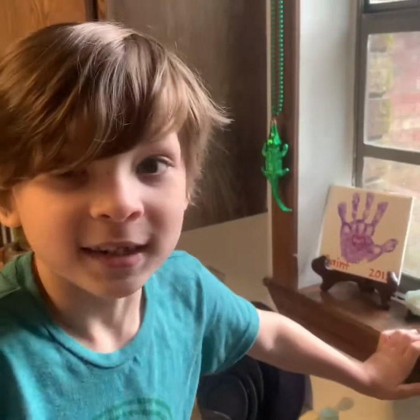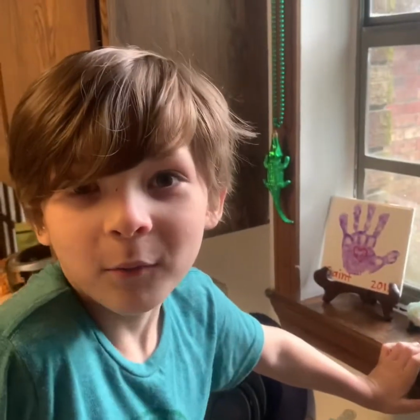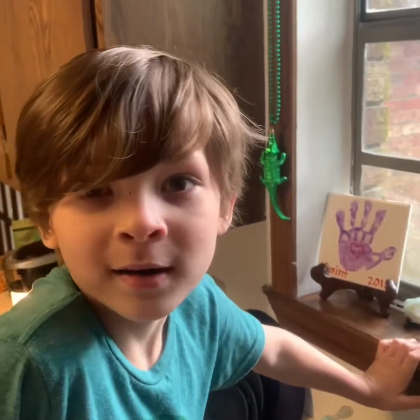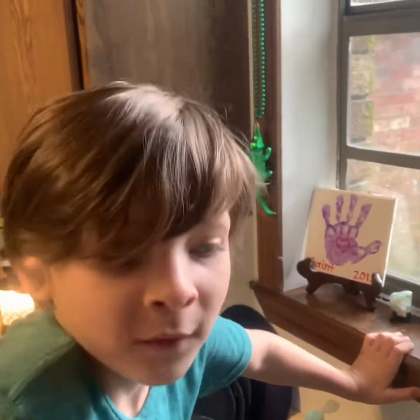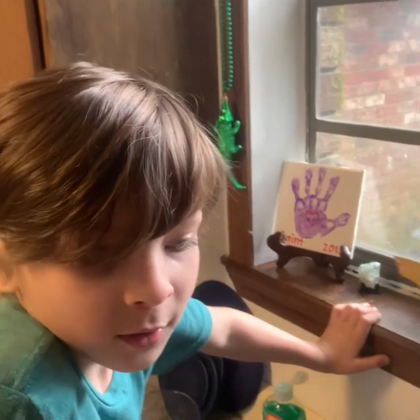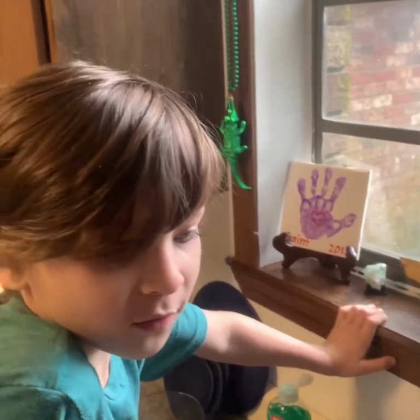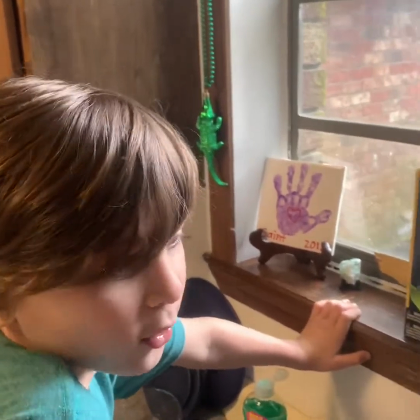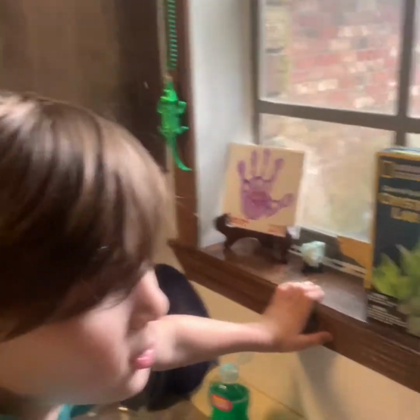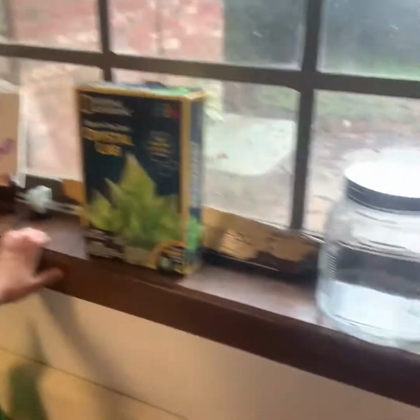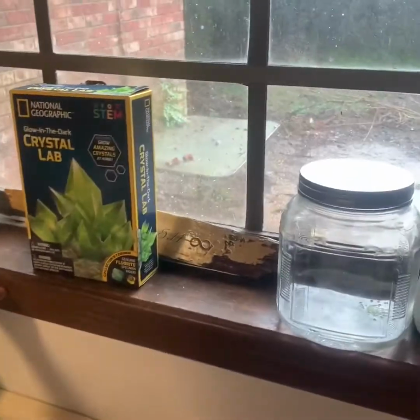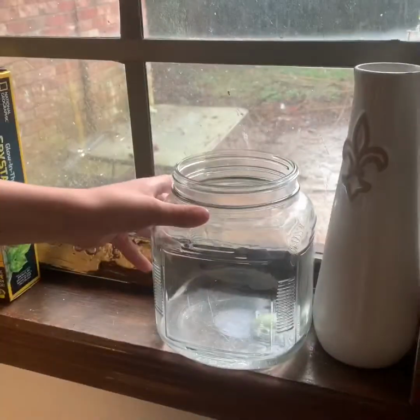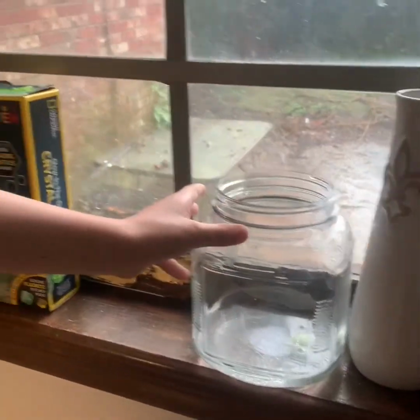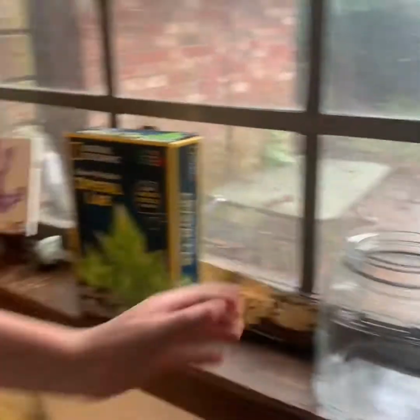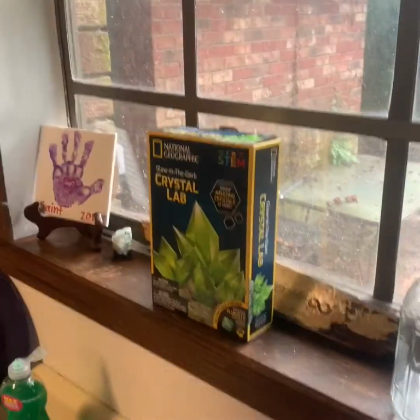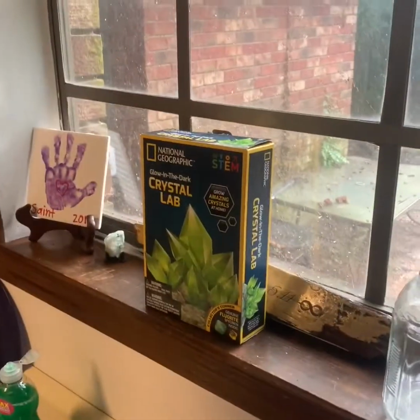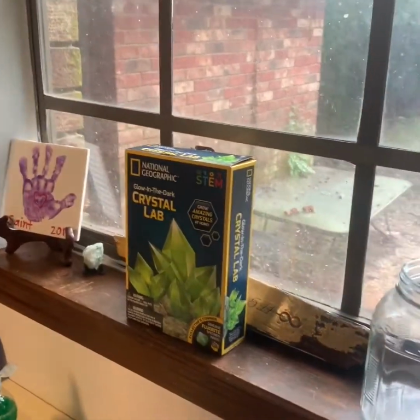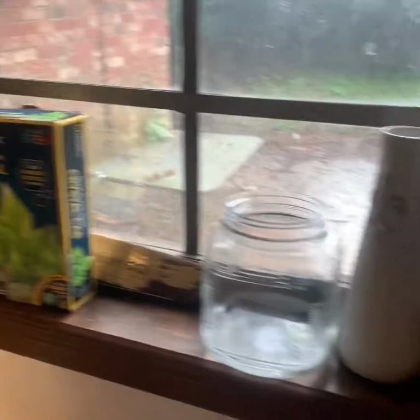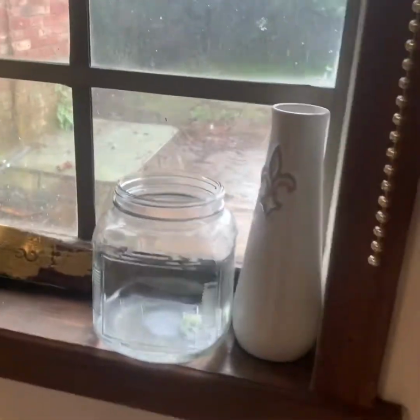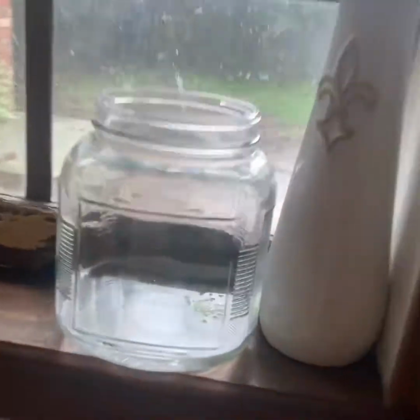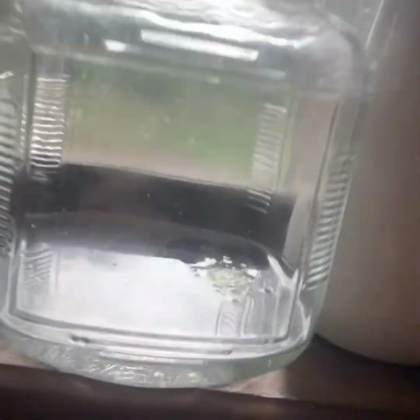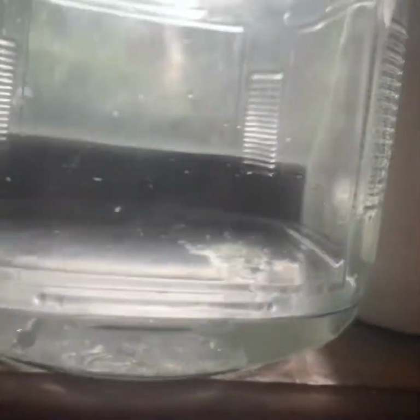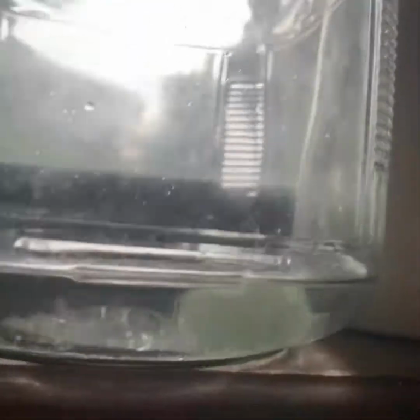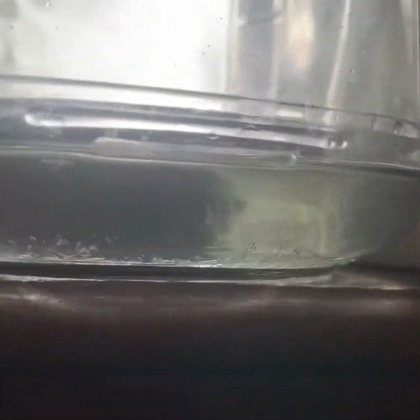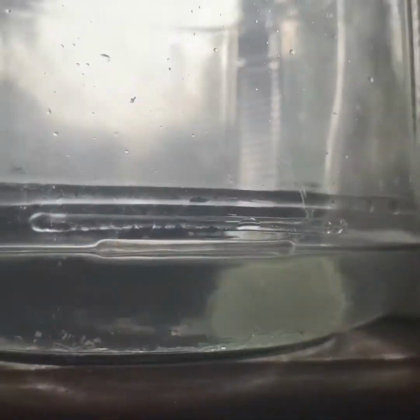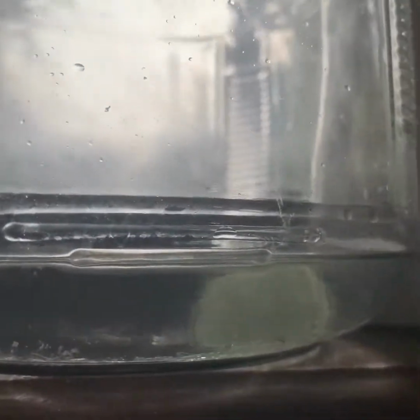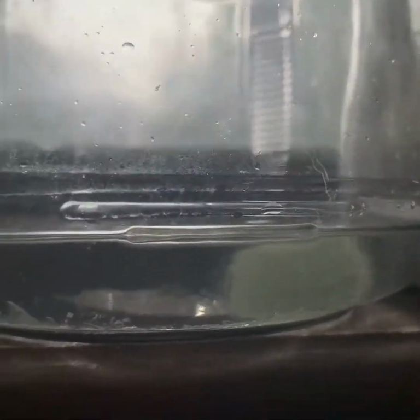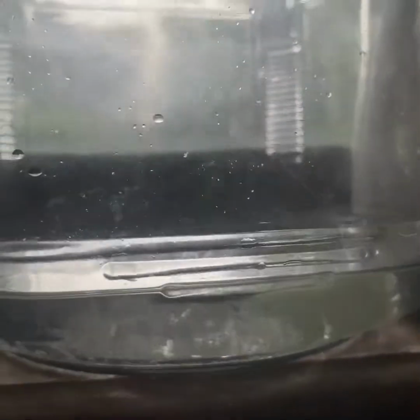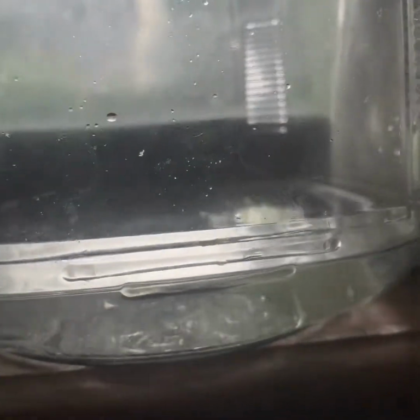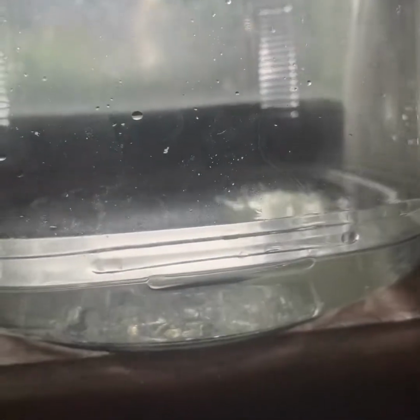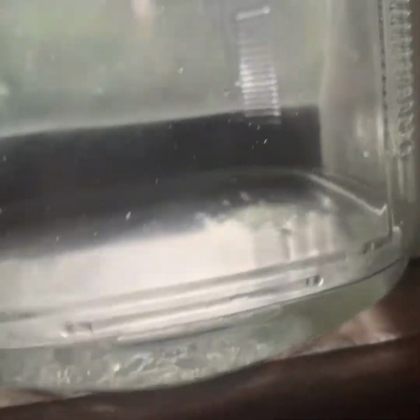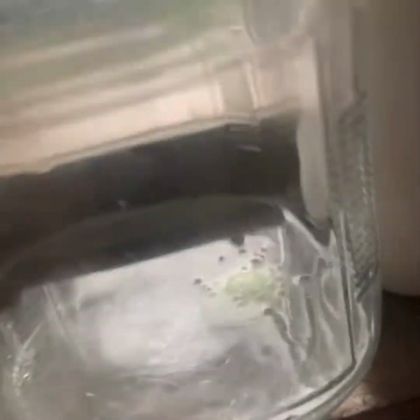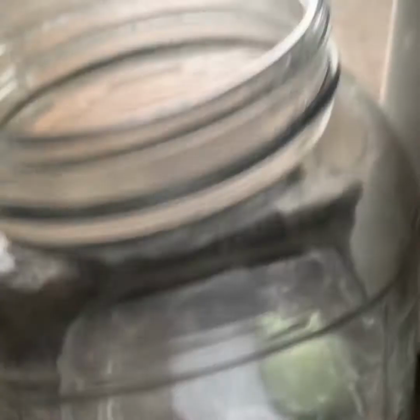It's day one for the crystal and we're going to look at it. It's been 24 hours. Check it out — you can kind of see some crystal formations.